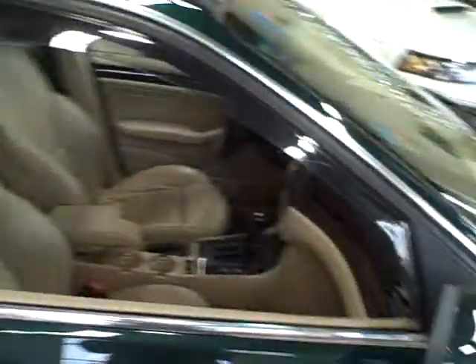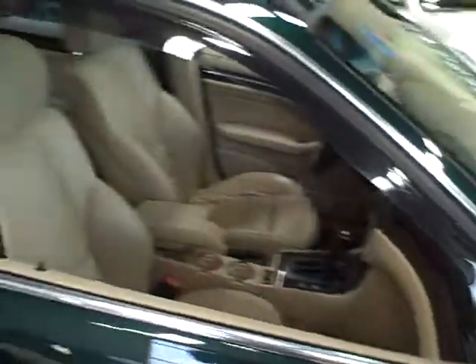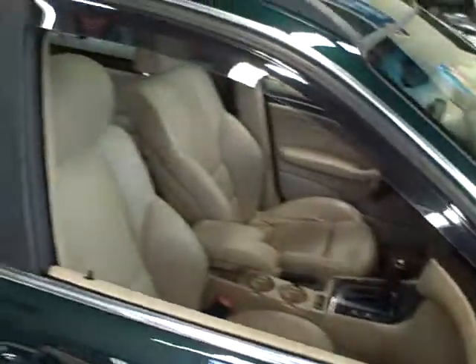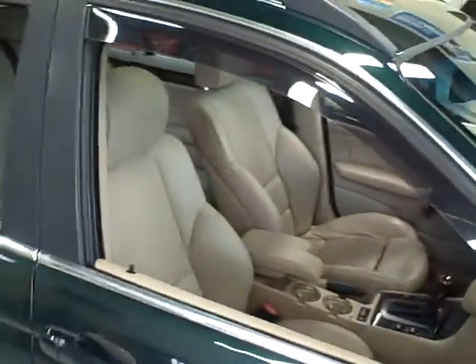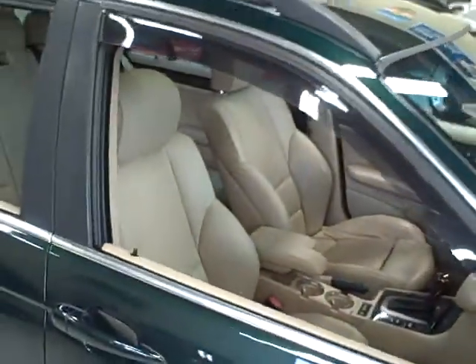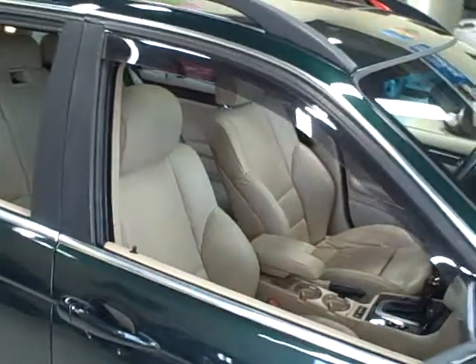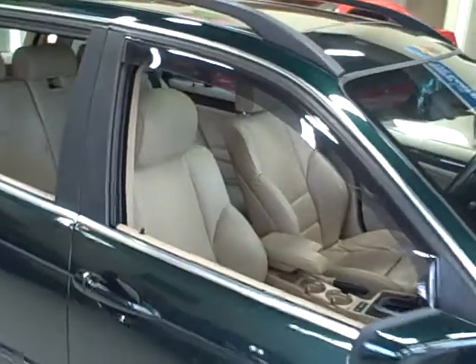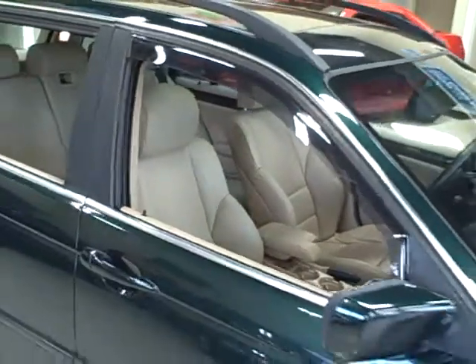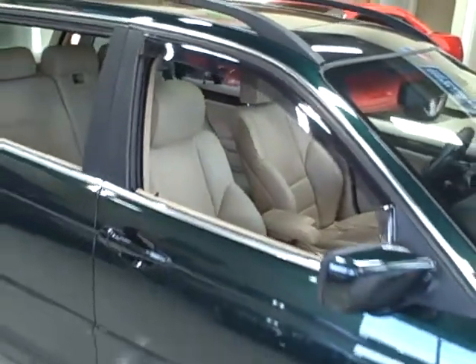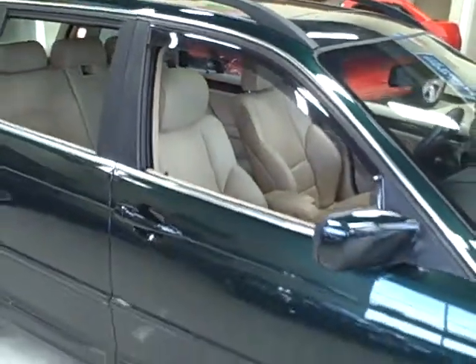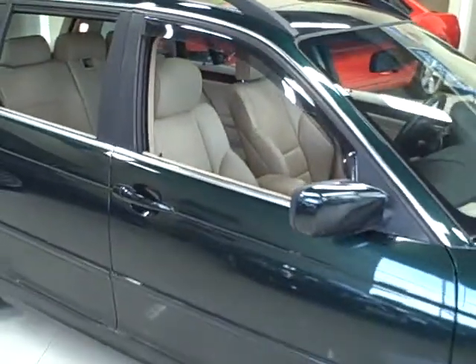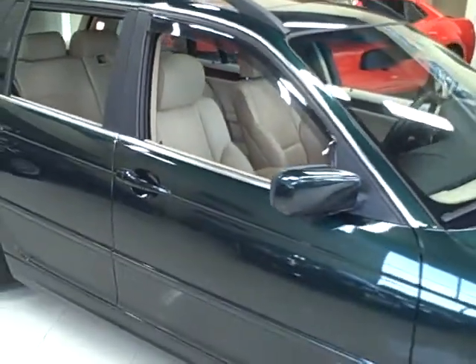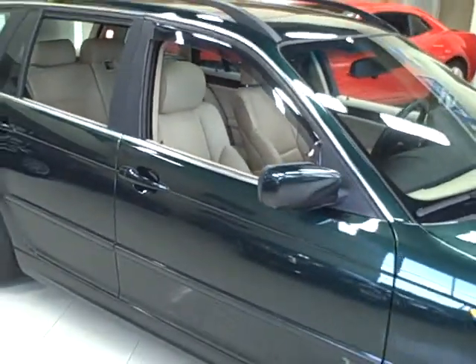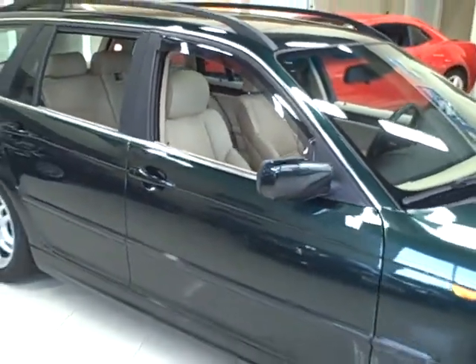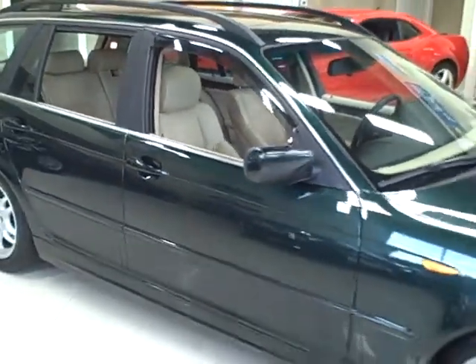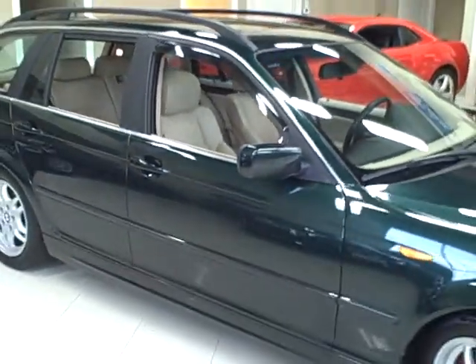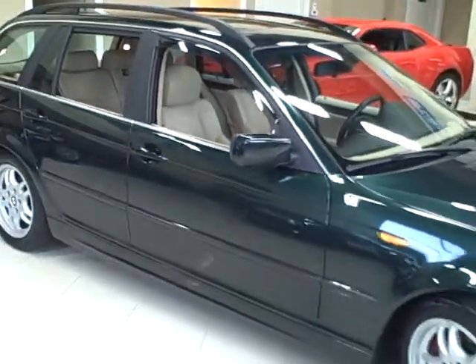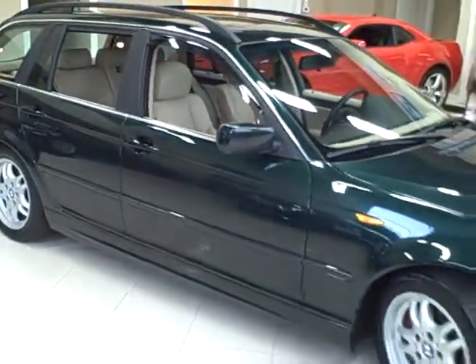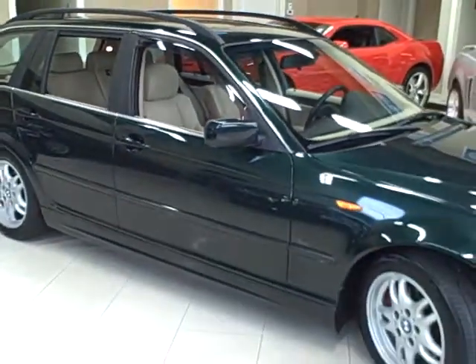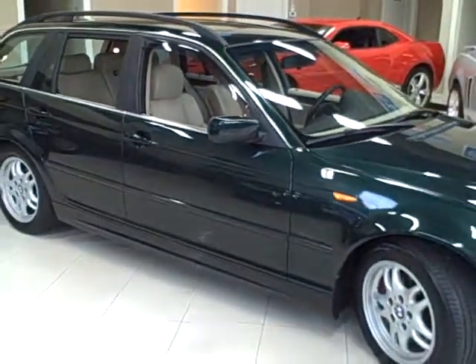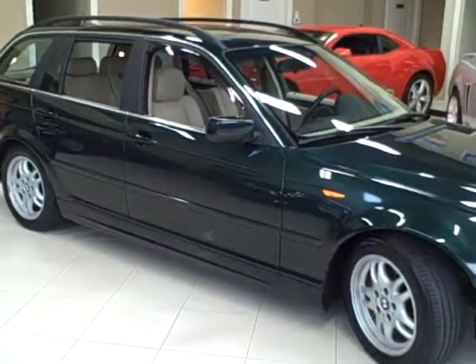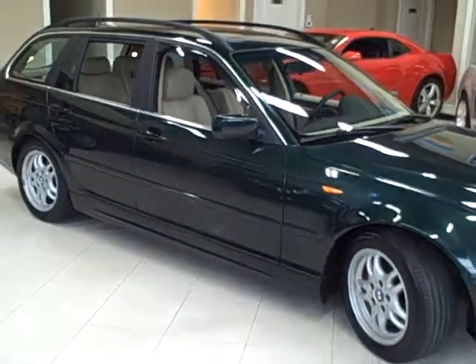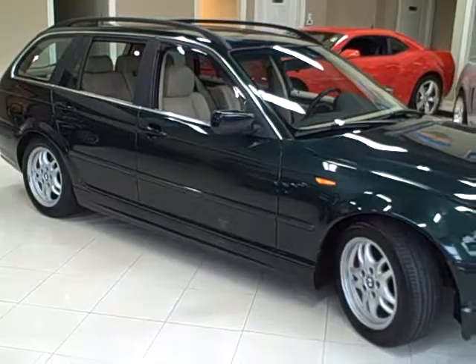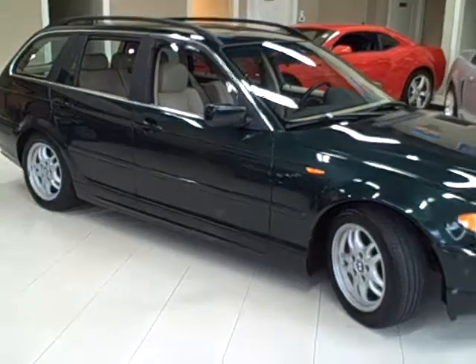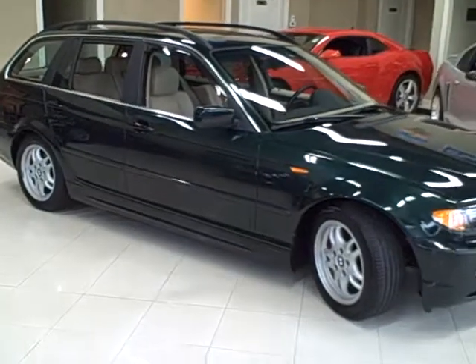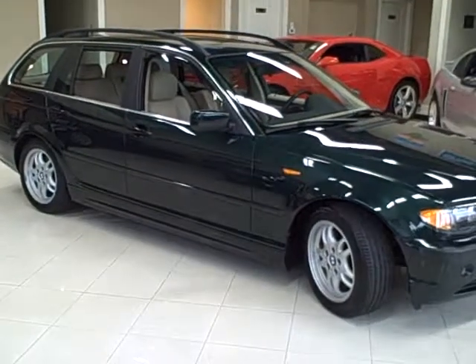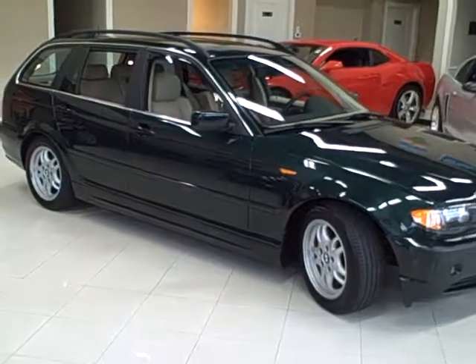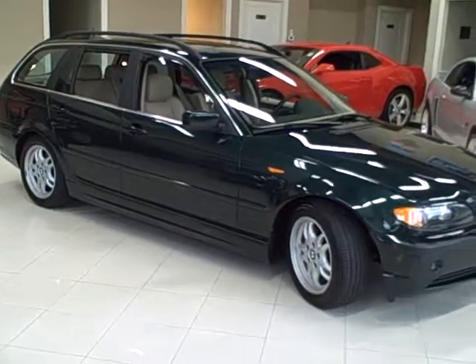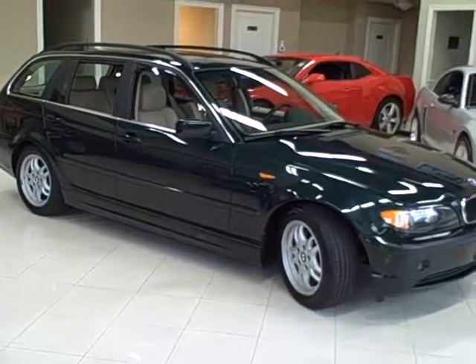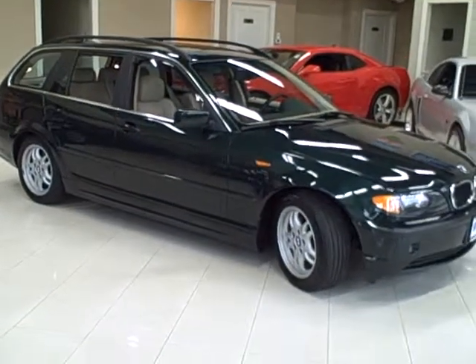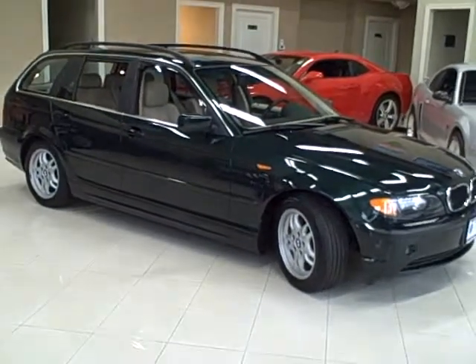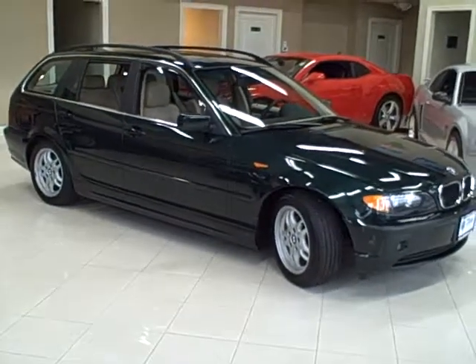With BMW luxury and a smooth ride, this one is very fun to drive. Remember, Titan offers financing and accepts trade-ins.